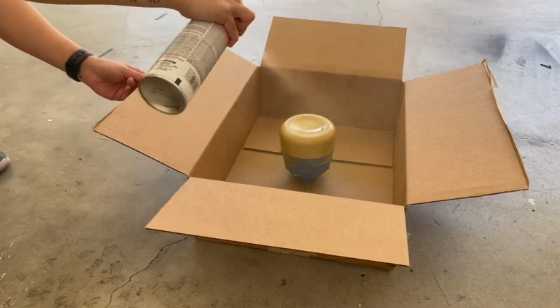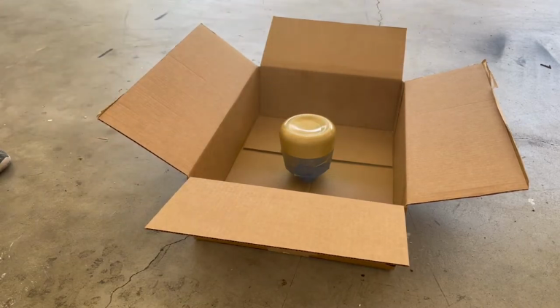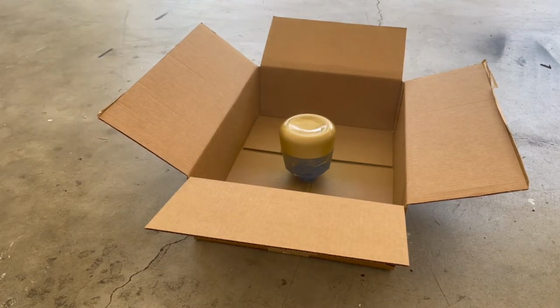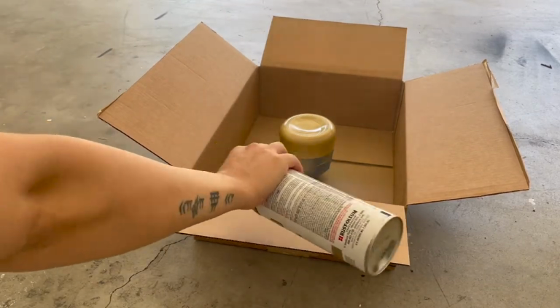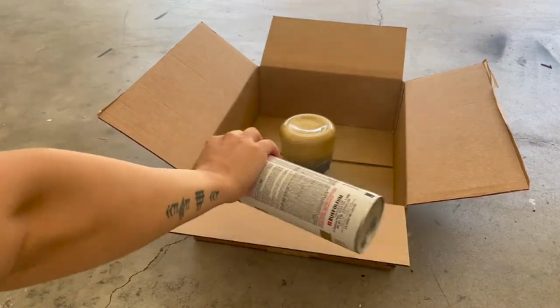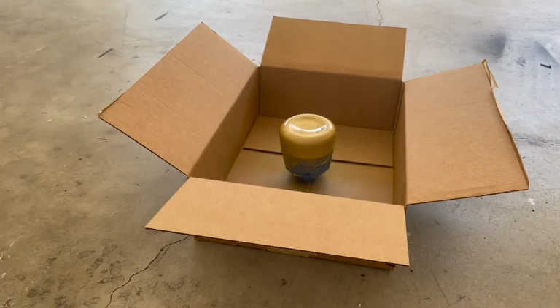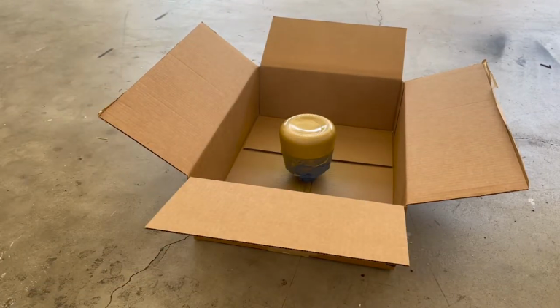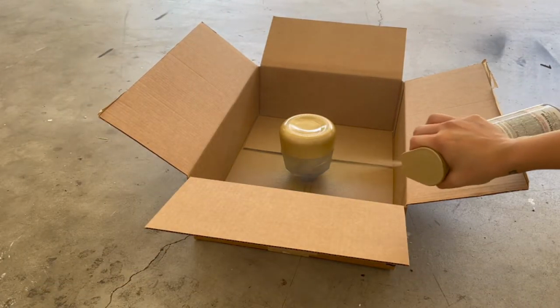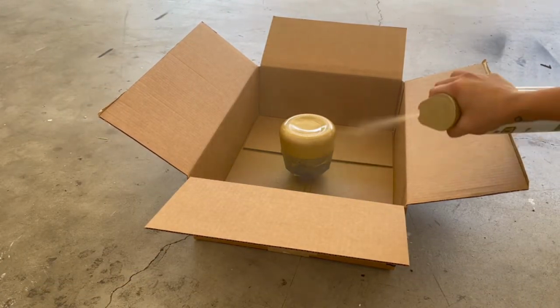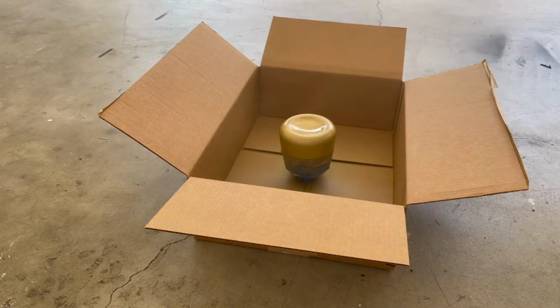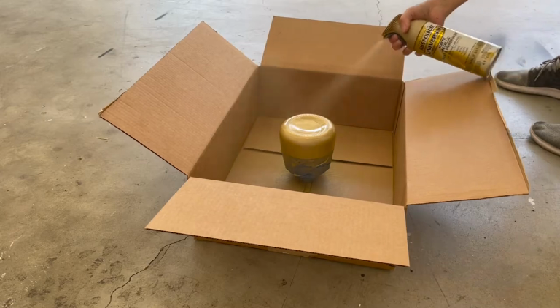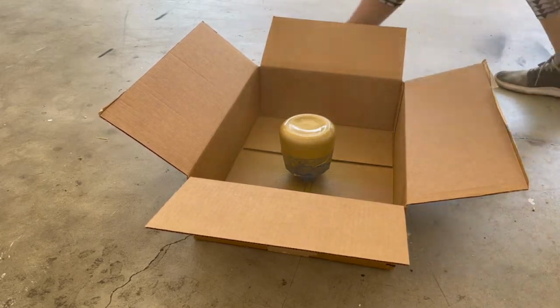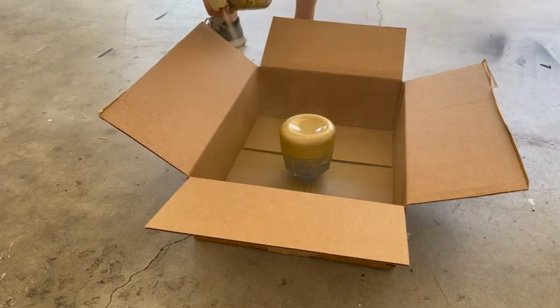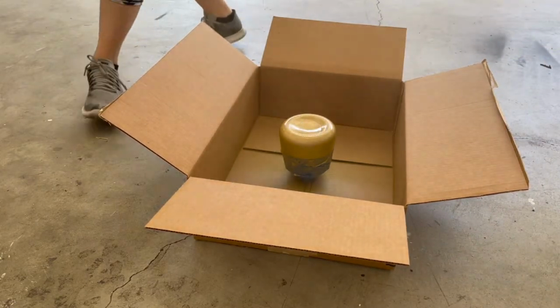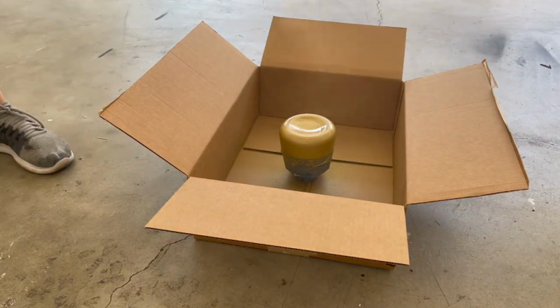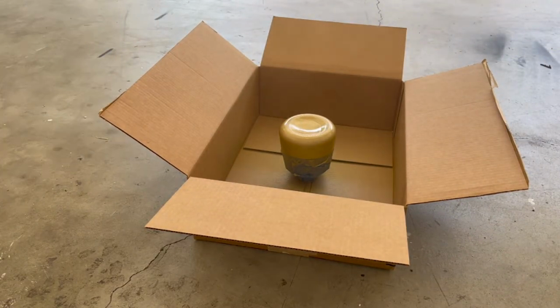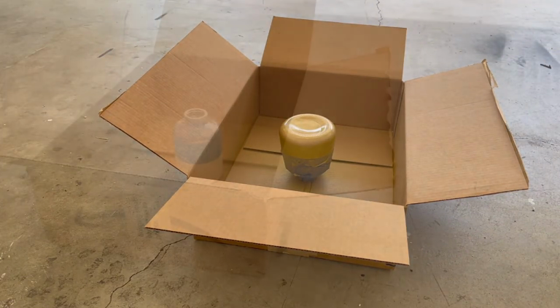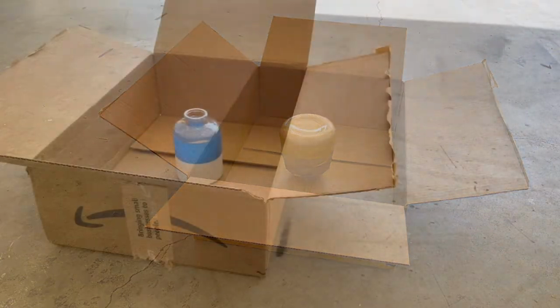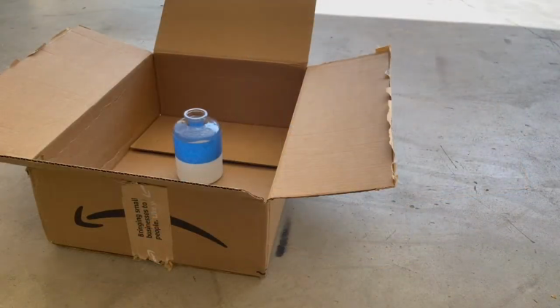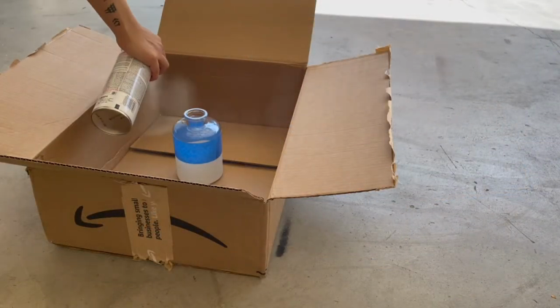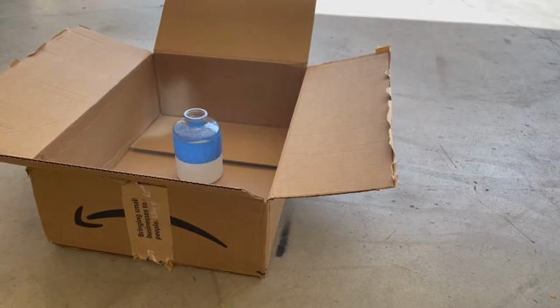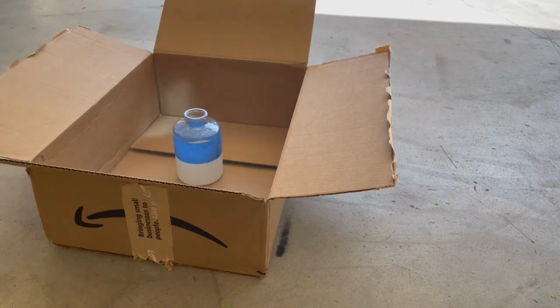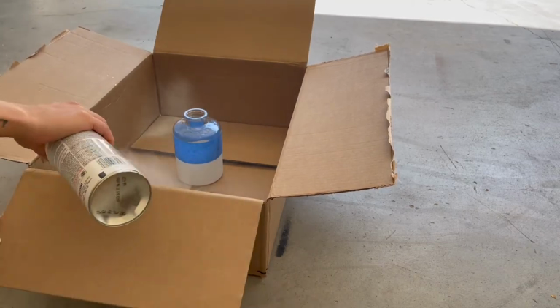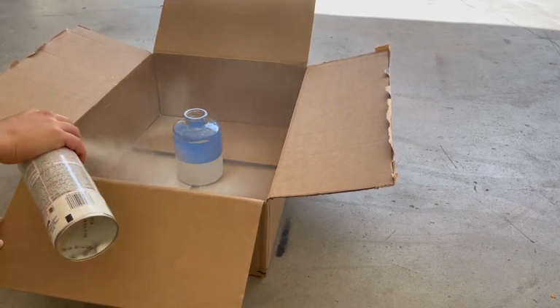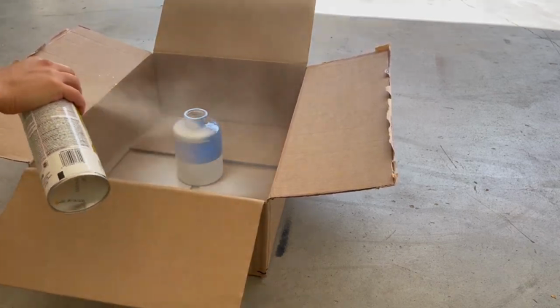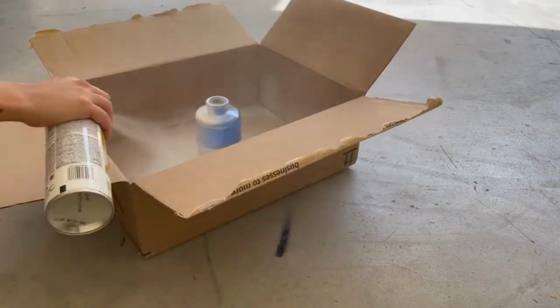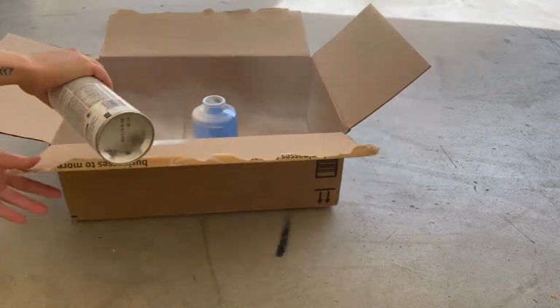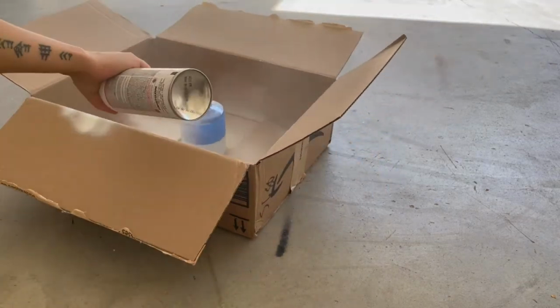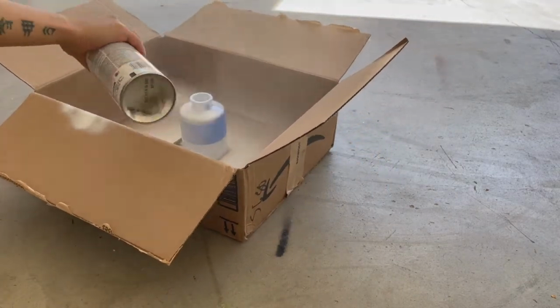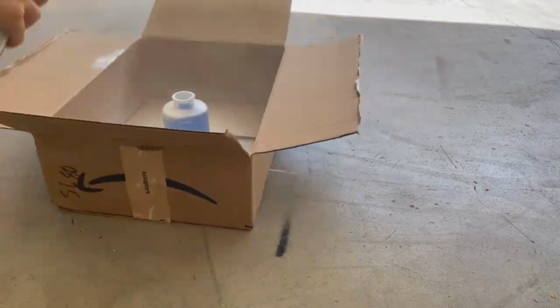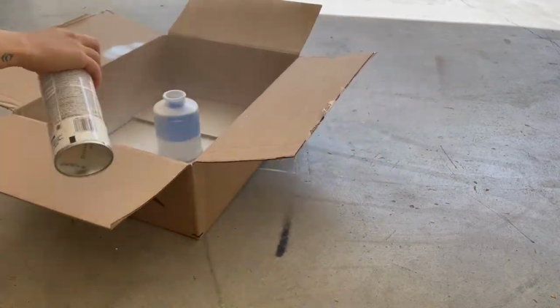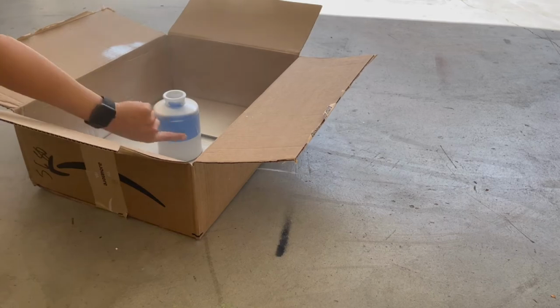Next I took both into the garage and used brass gold spray paint to spray the shorter vase and a white spray paint for the taller vase. I let the first coat dry for about 30 minutes and then did another coat to make sure I had full coverage.